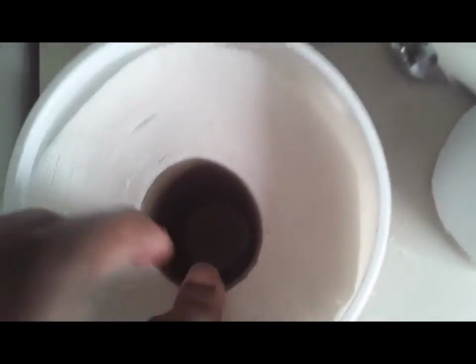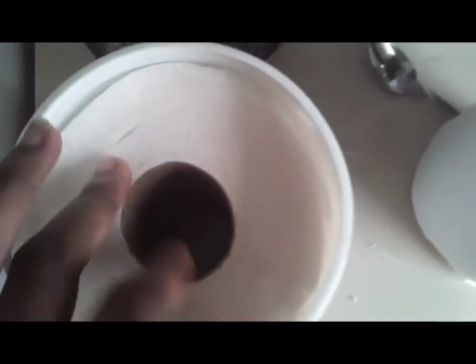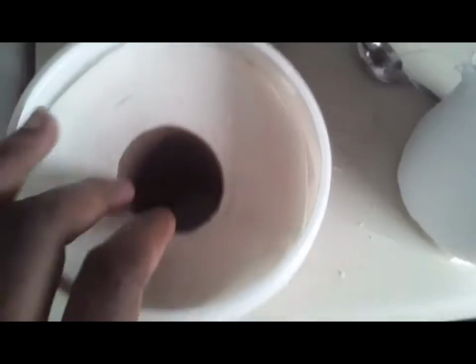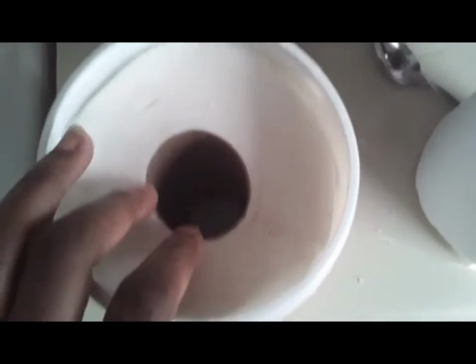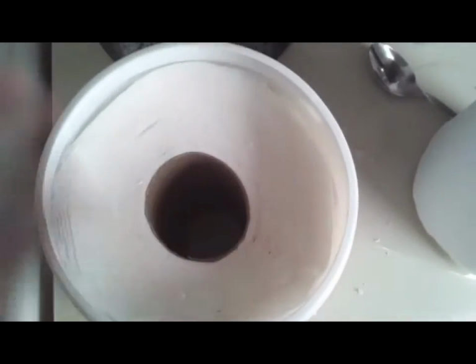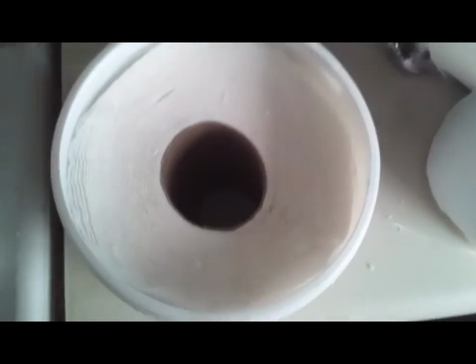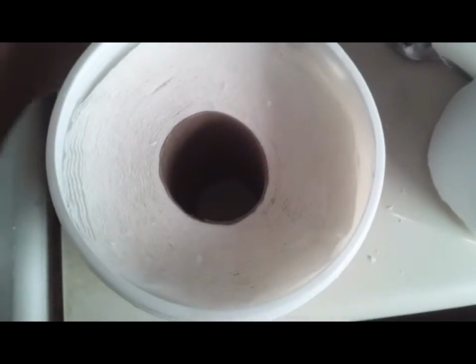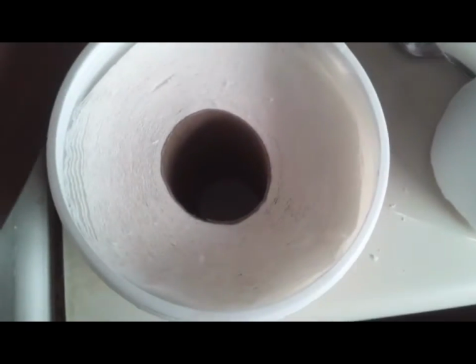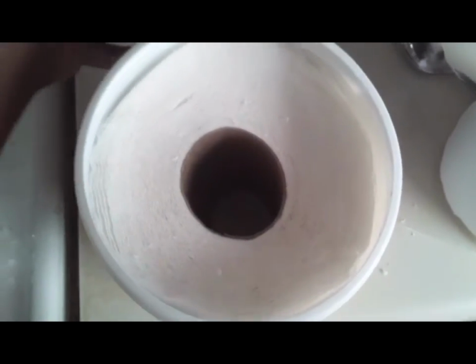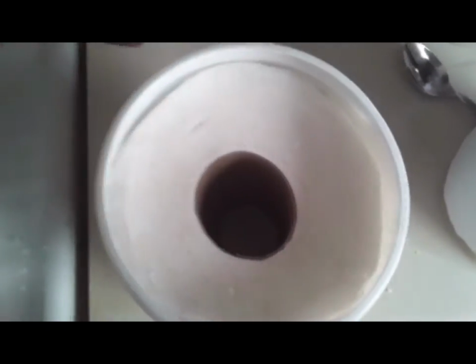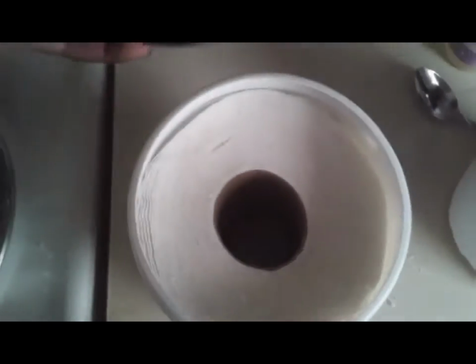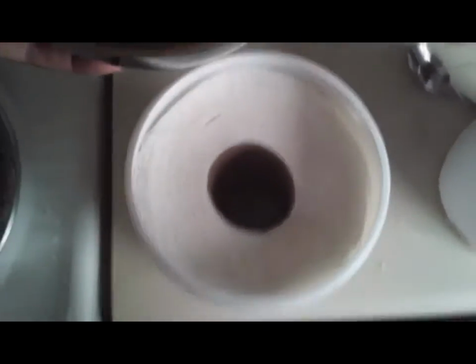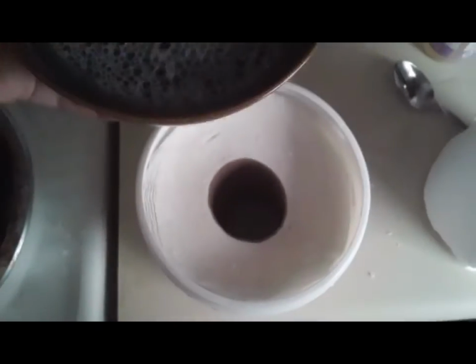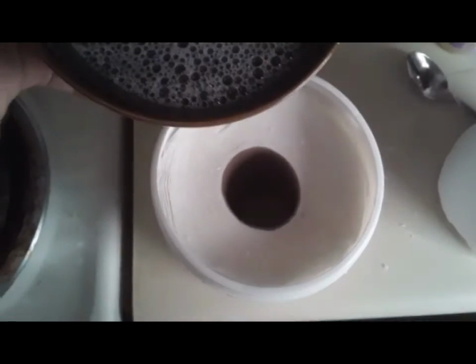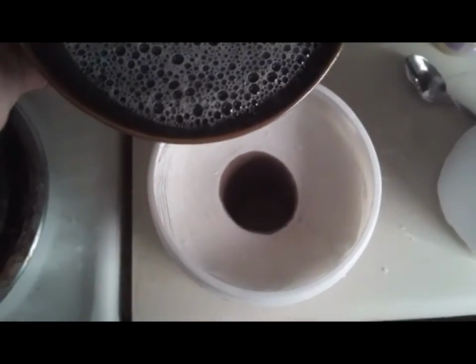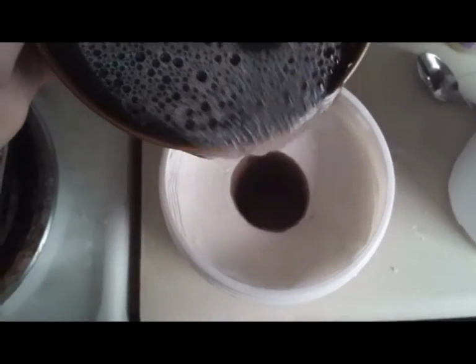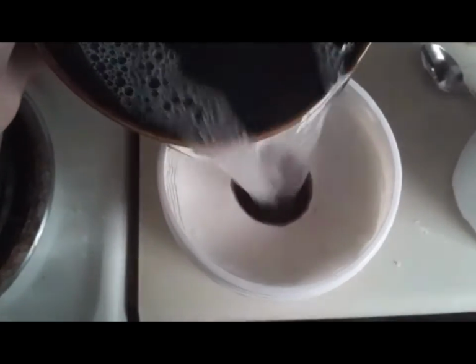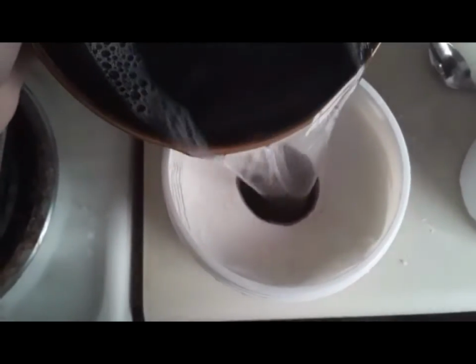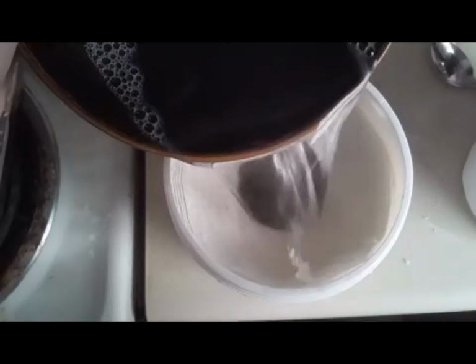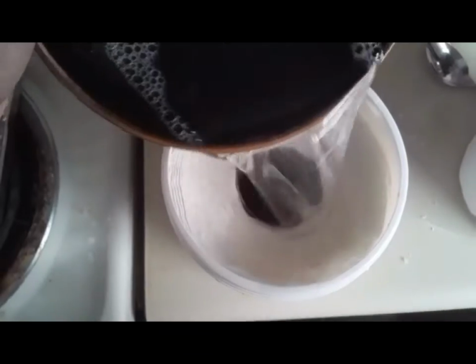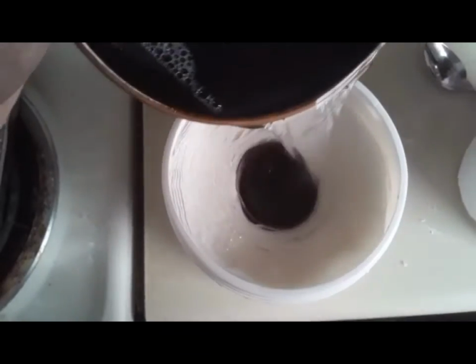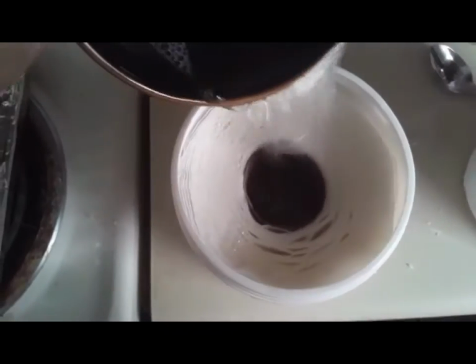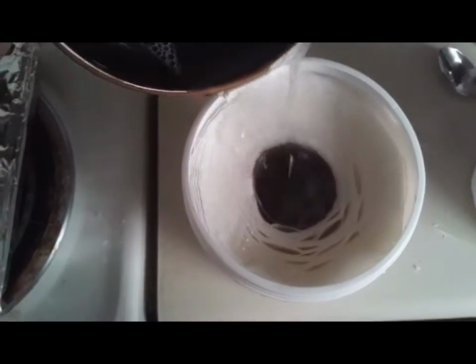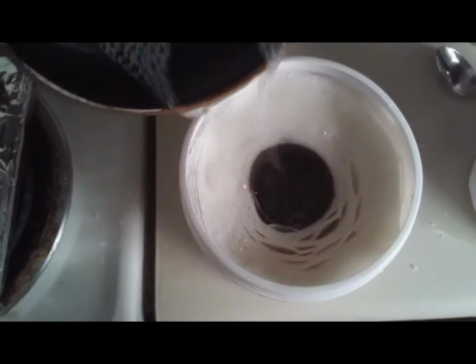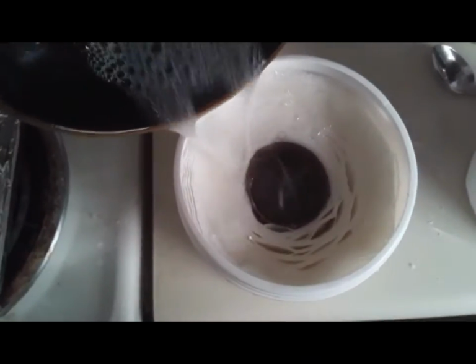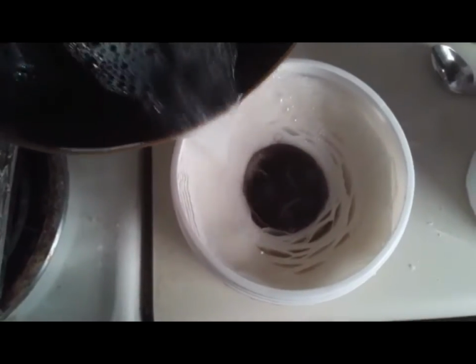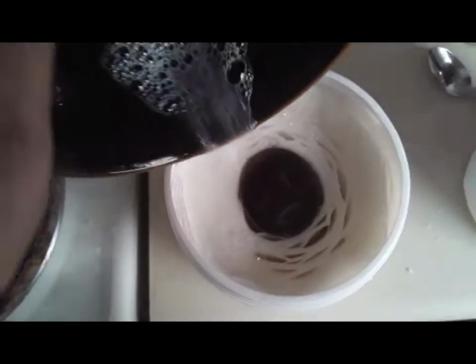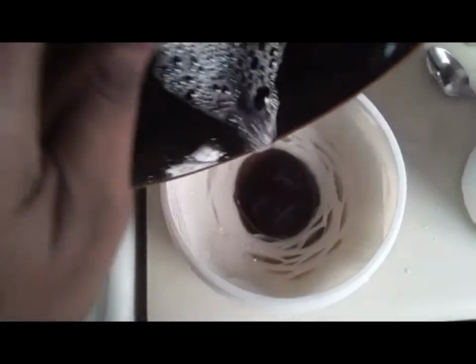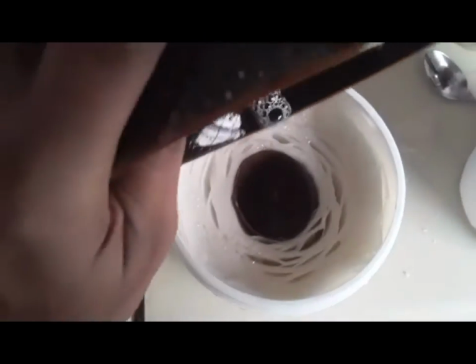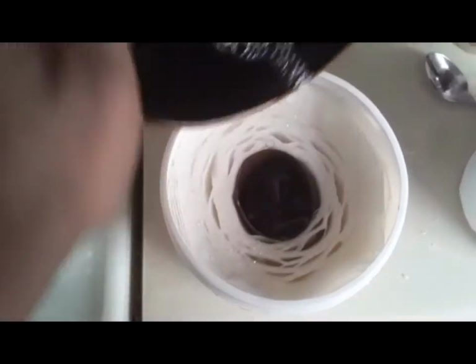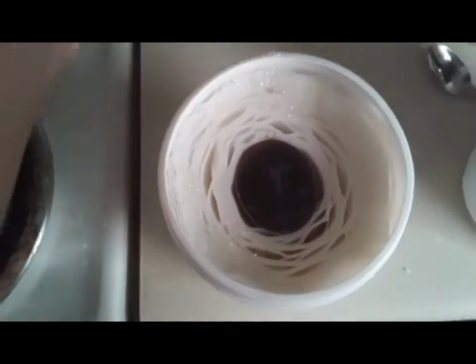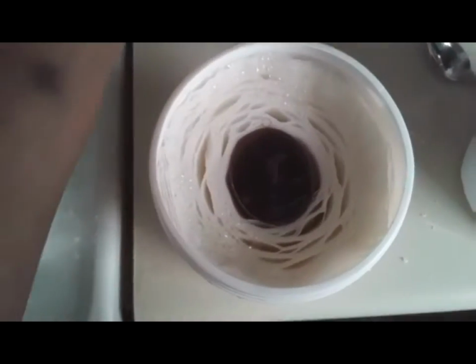I'm going to take a paper towel and split it in half. I've already done that and put it into my container, and I'm going to pour my solution over that.